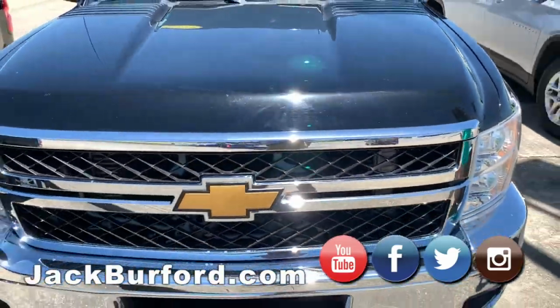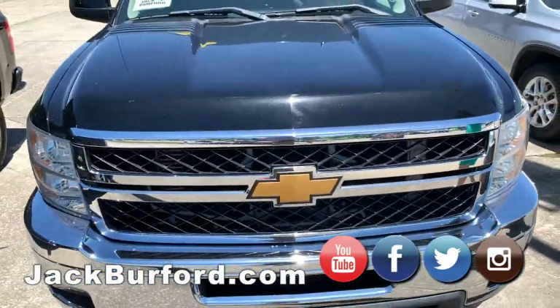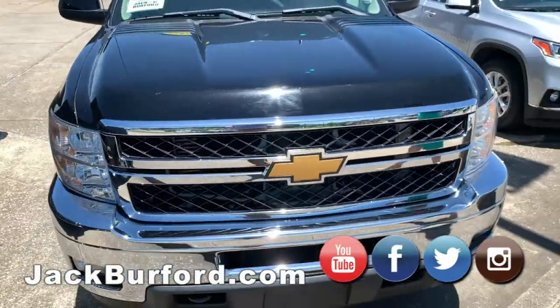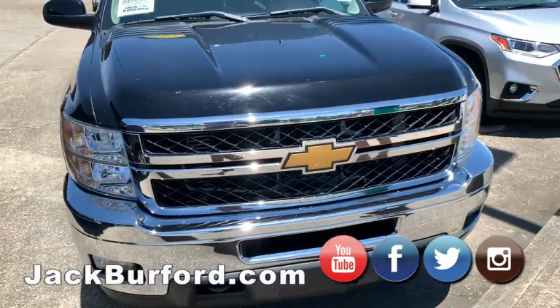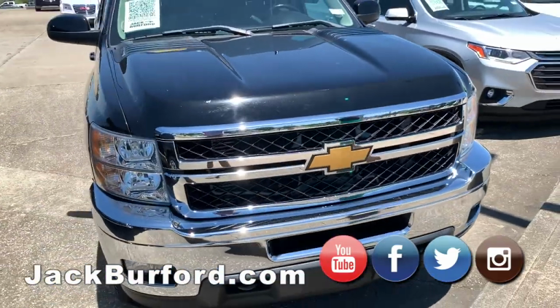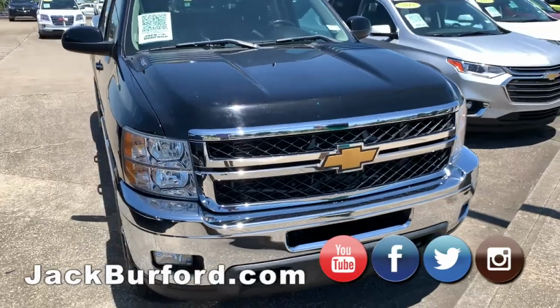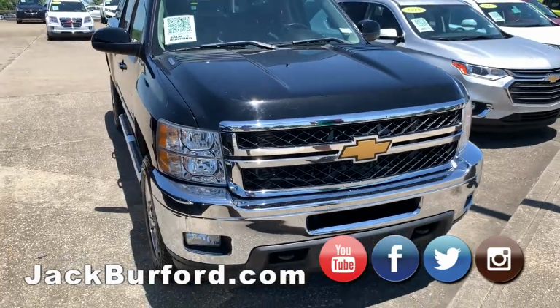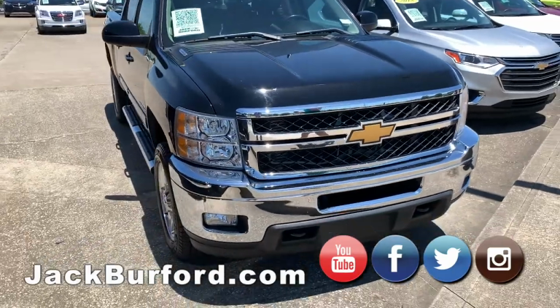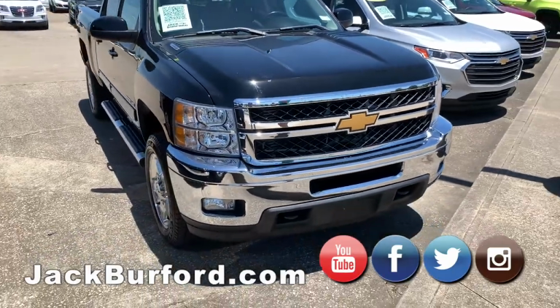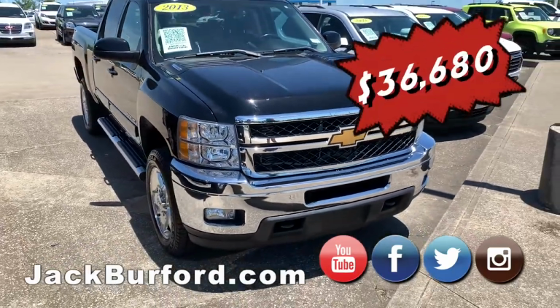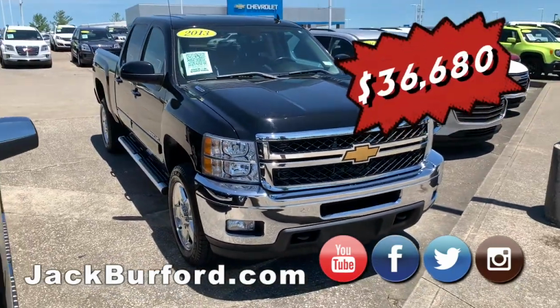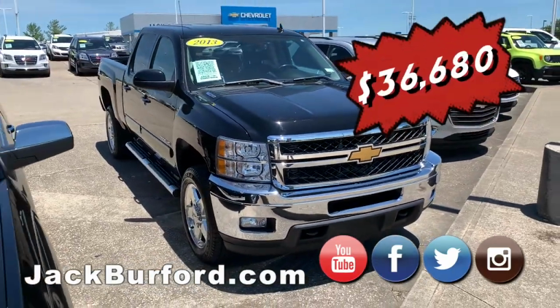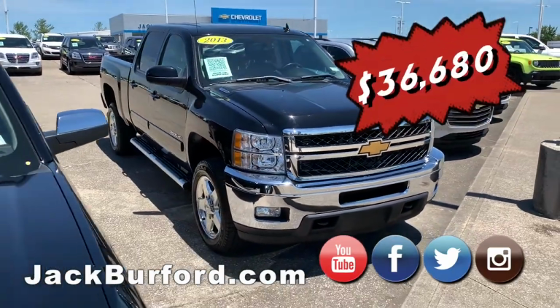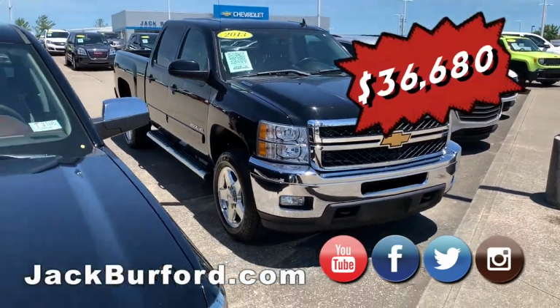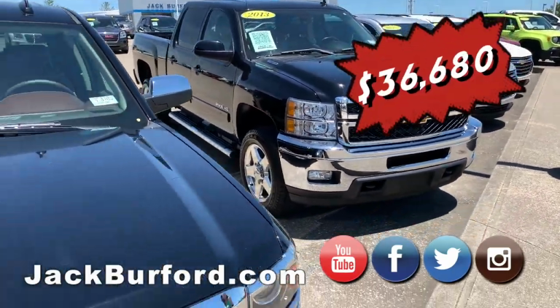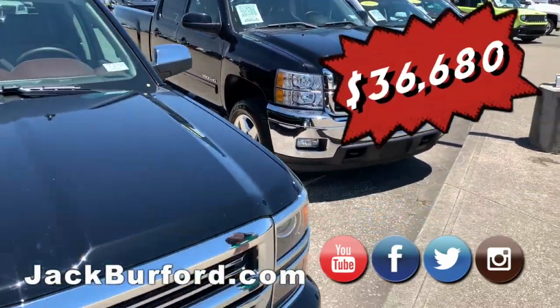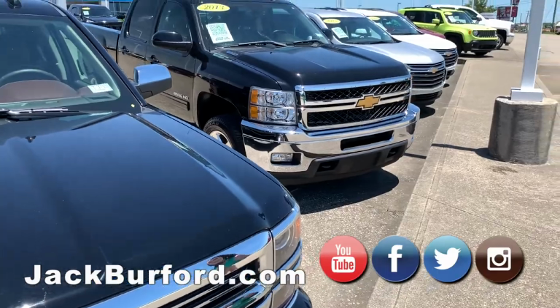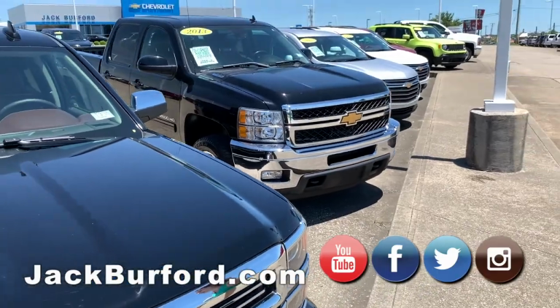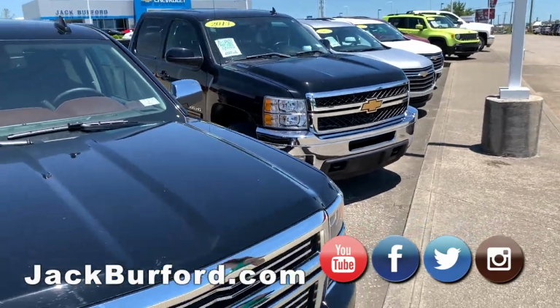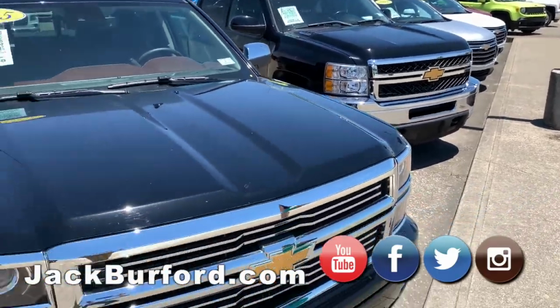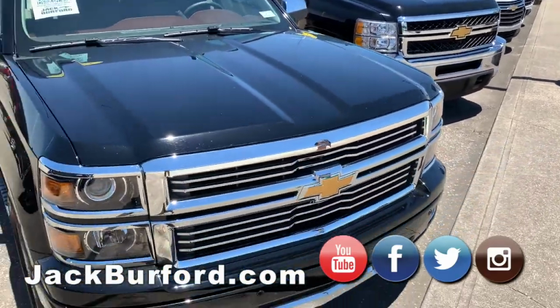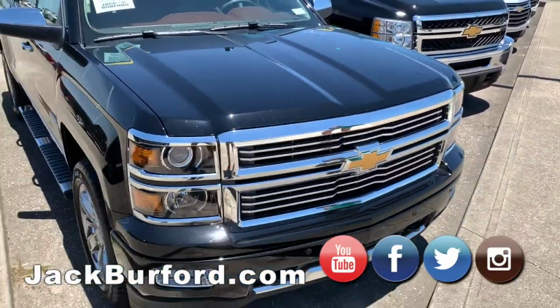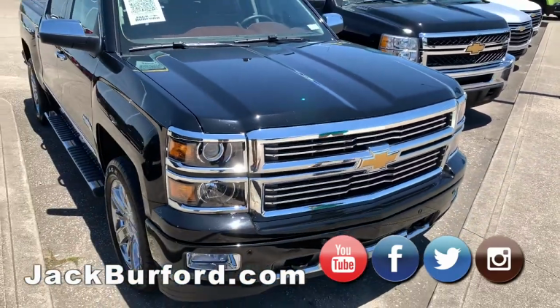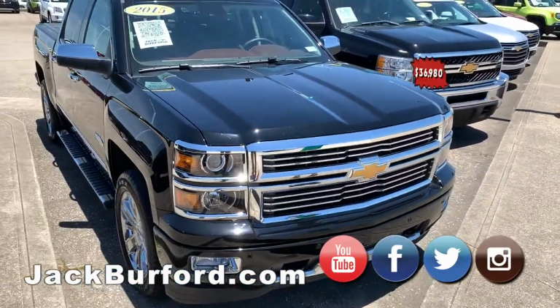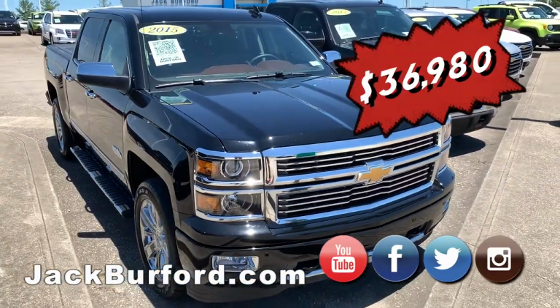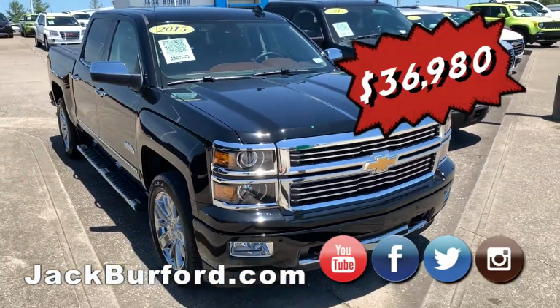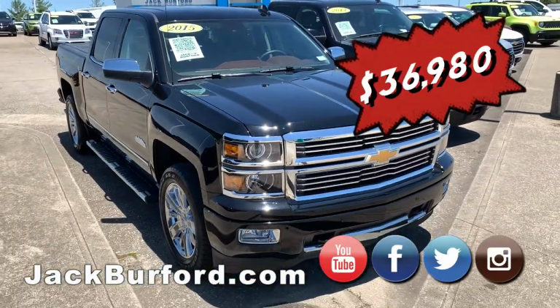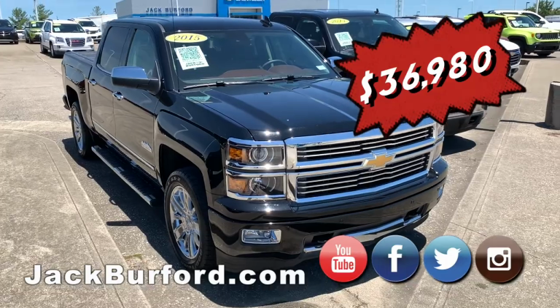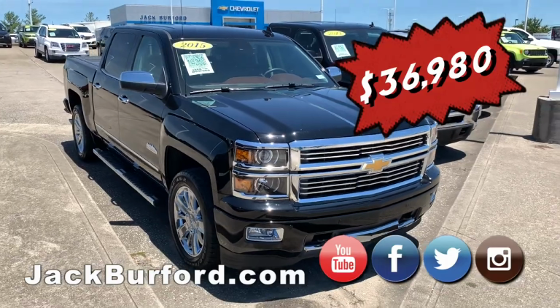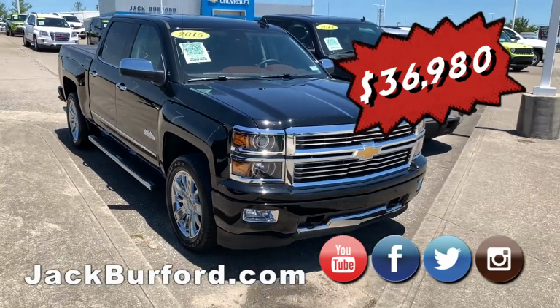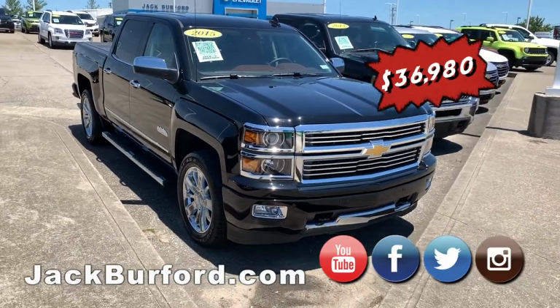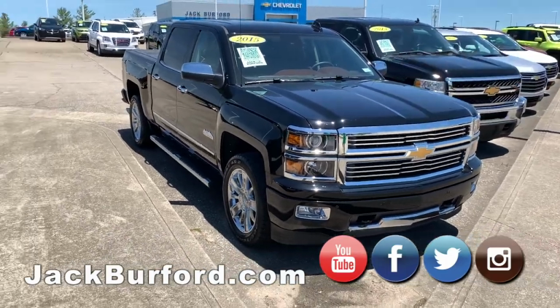This is our 2013 2500 — it's actually a diesel. It has the hose drill for the fifth wheel already set up. And our 2015 High Country — if you want a decked-out used vehicle, this is it.